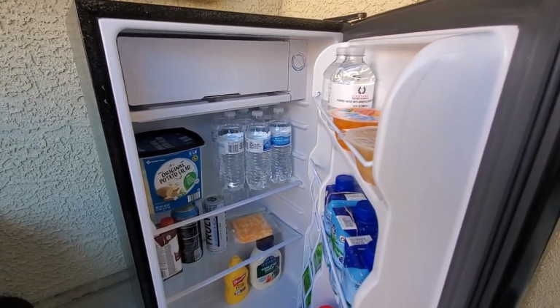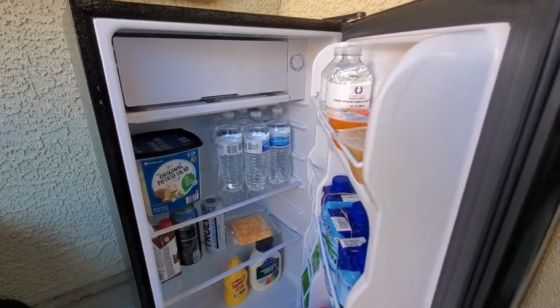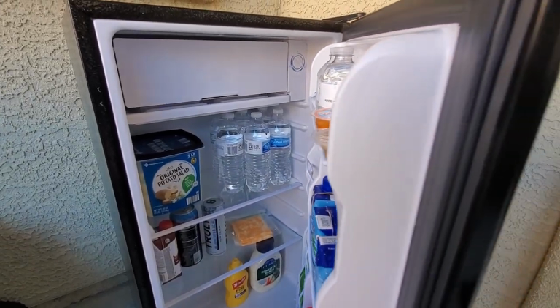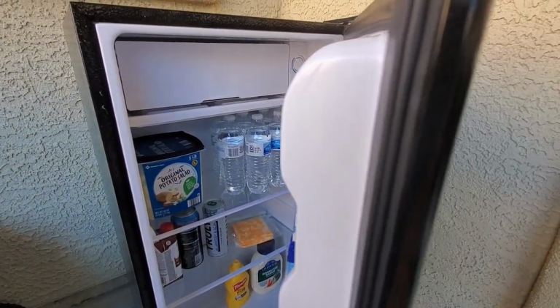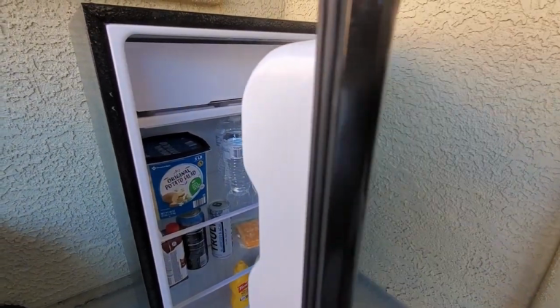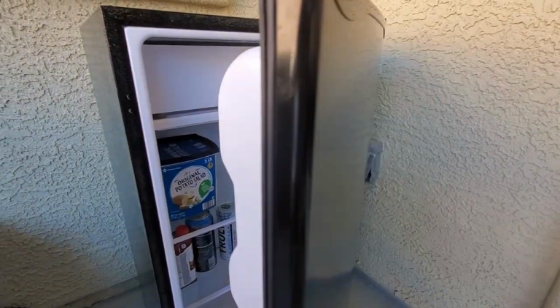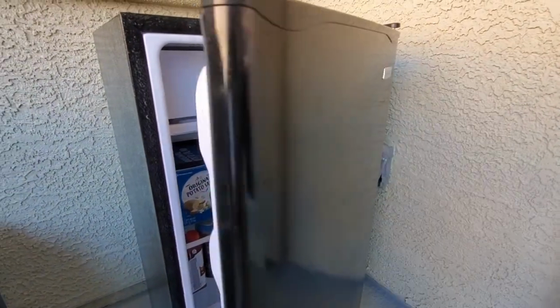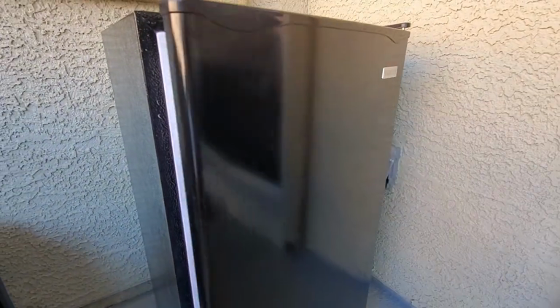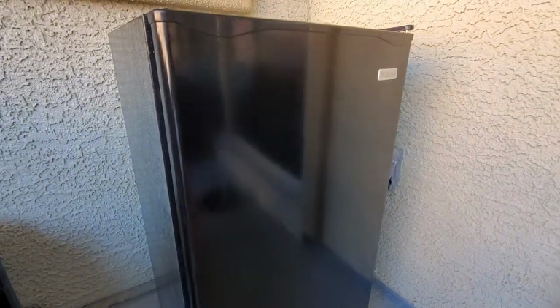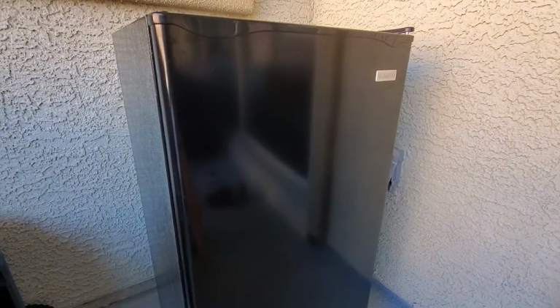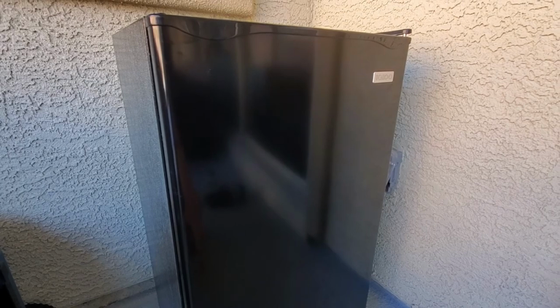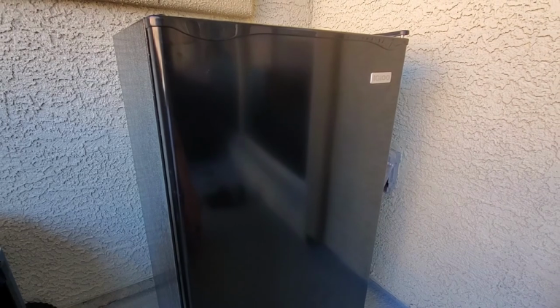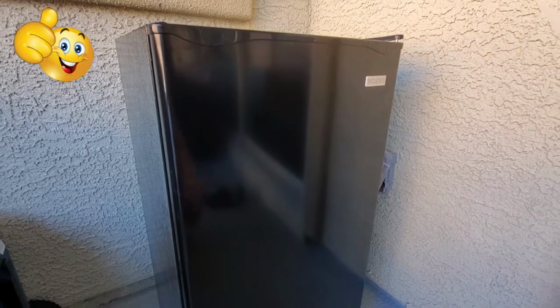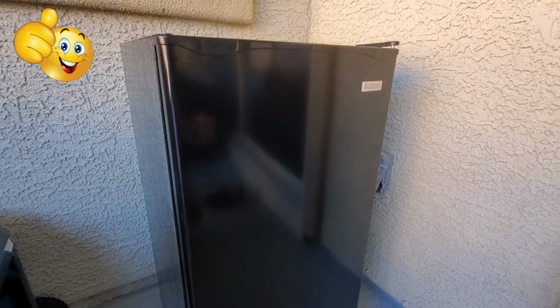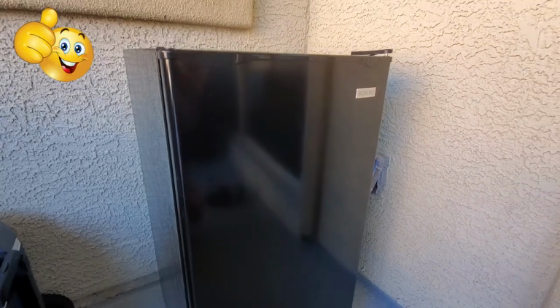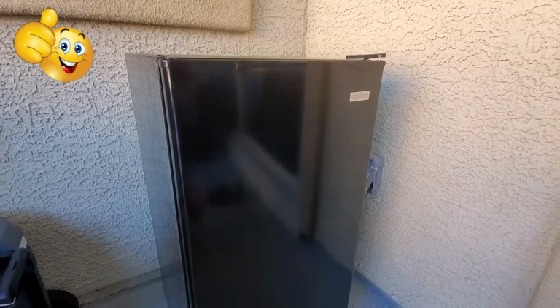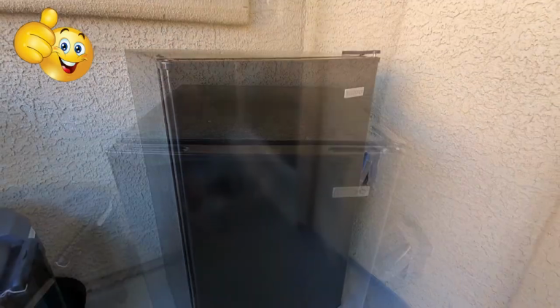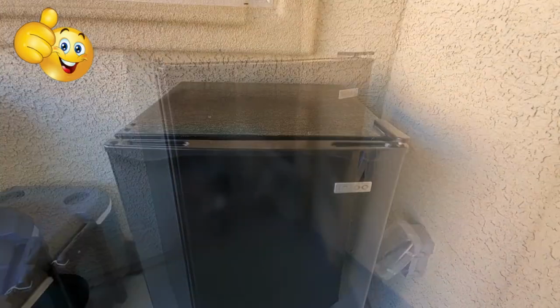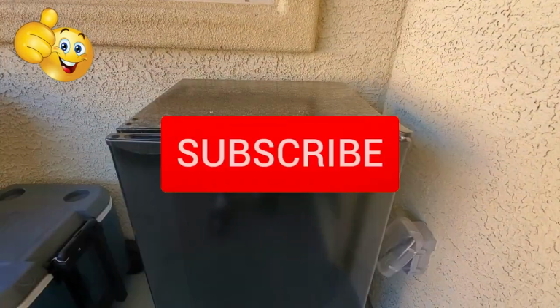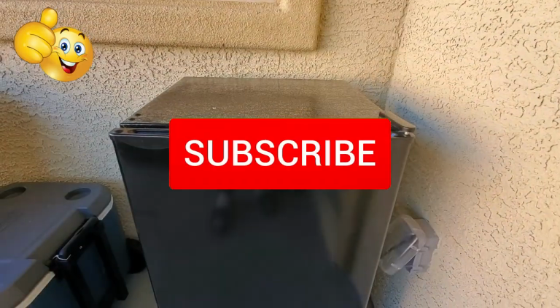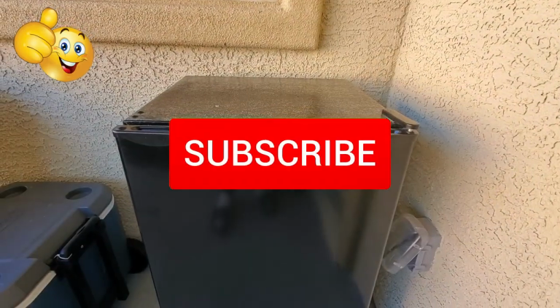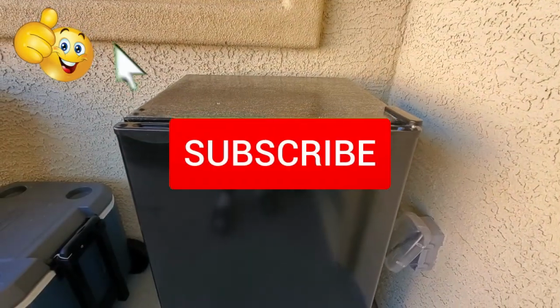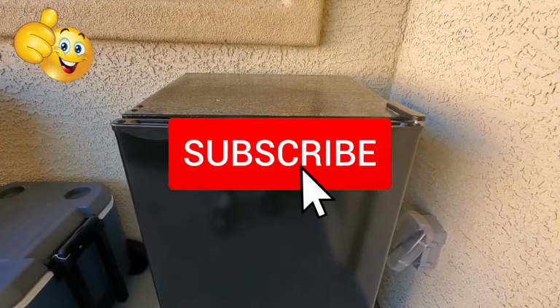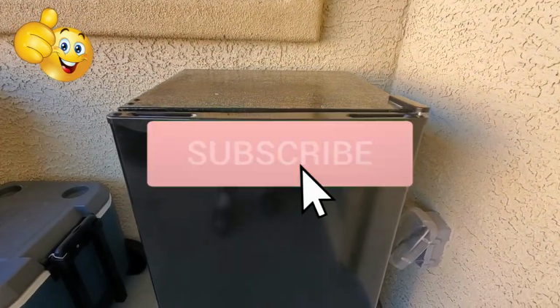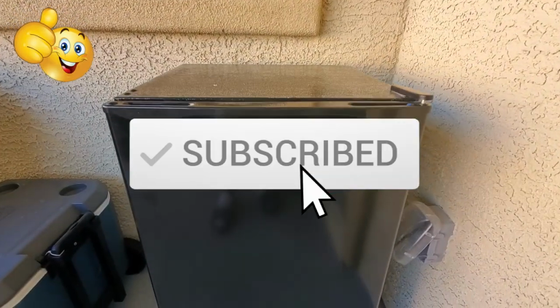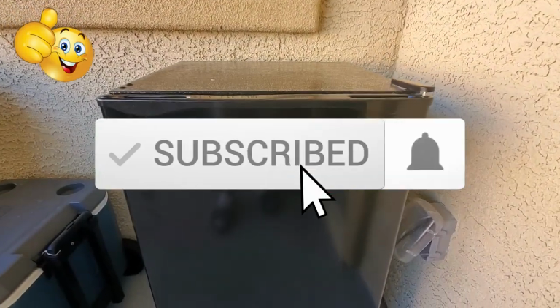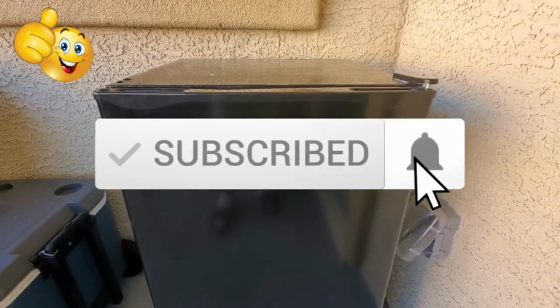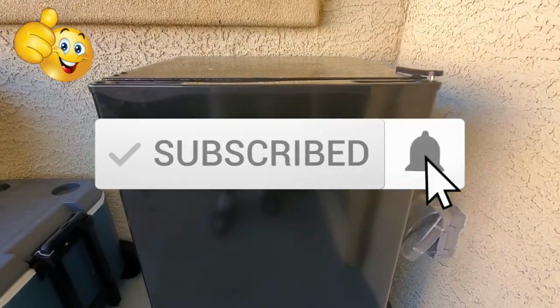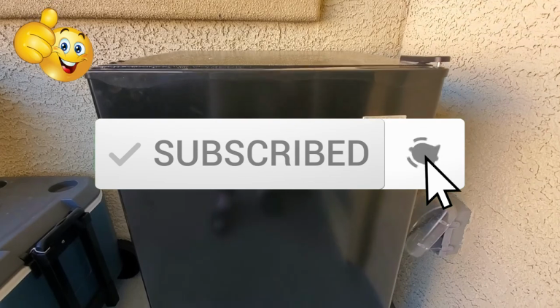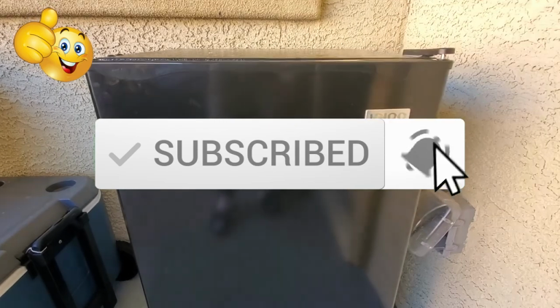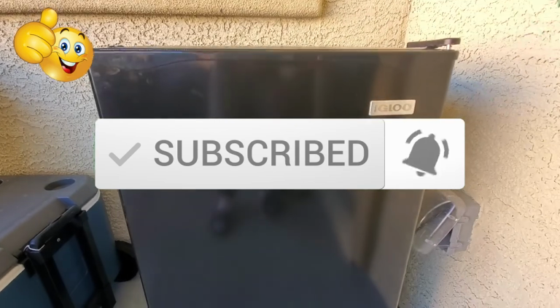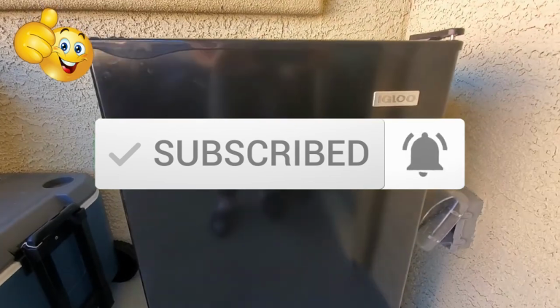Once again, I want to thank you for watching. If you like this video, give a thumbs up and share it. If you love it, hit subscribe to keep this channel live. Thanks again for watching.